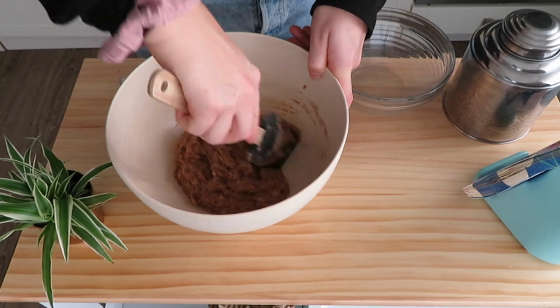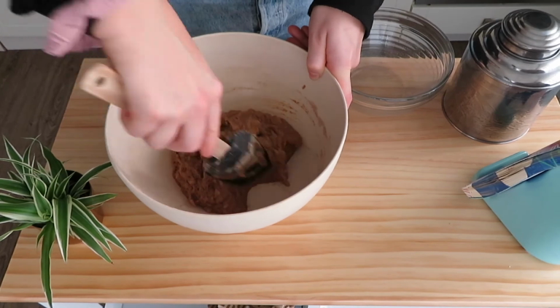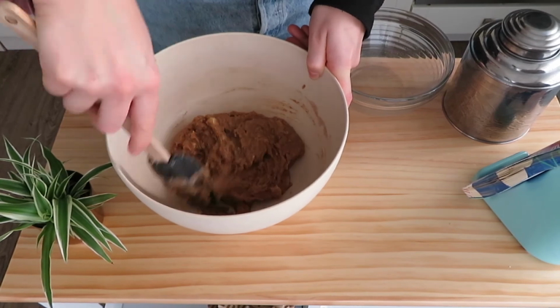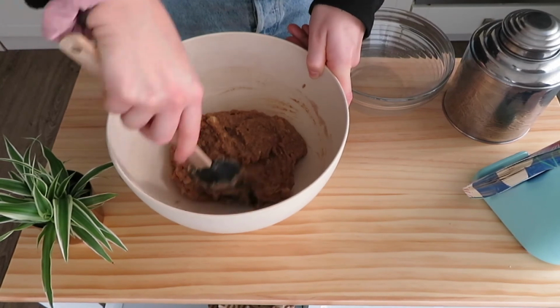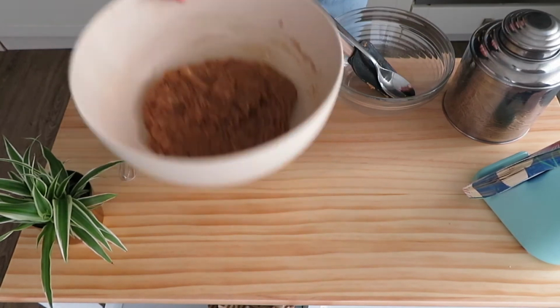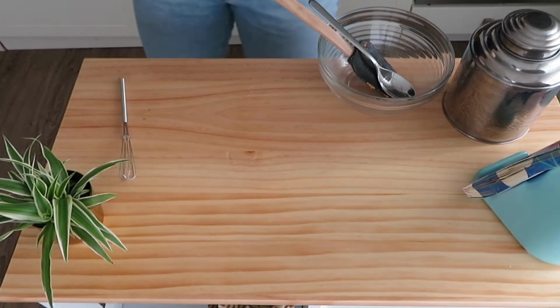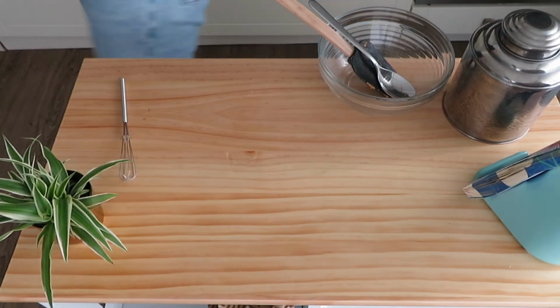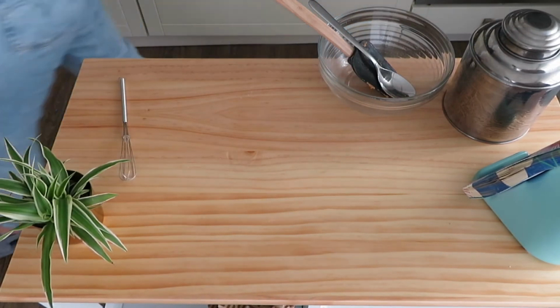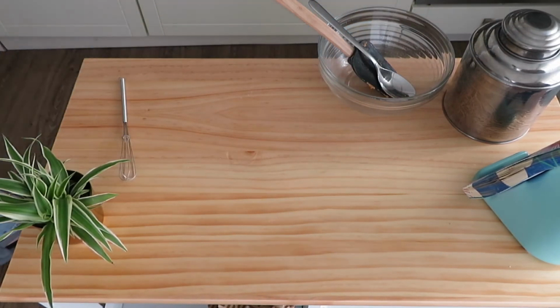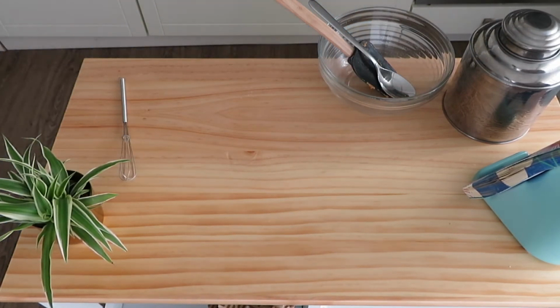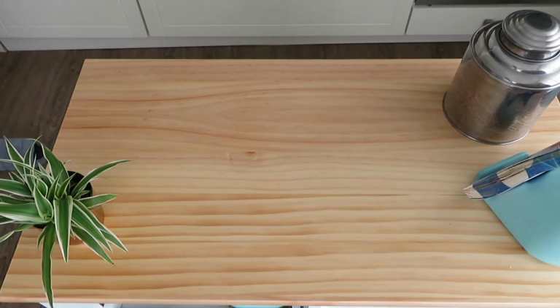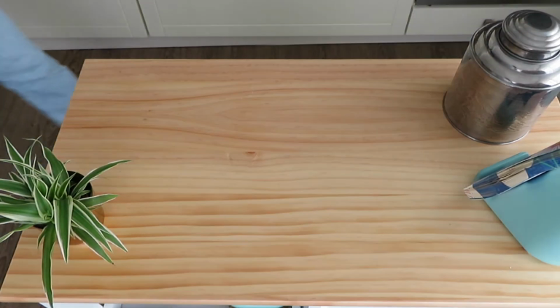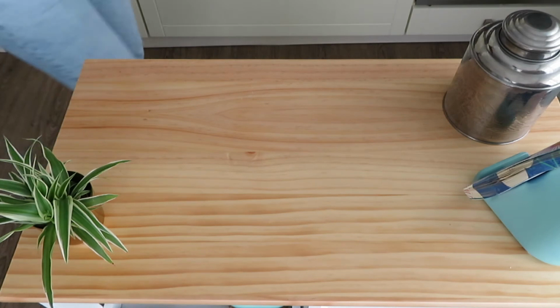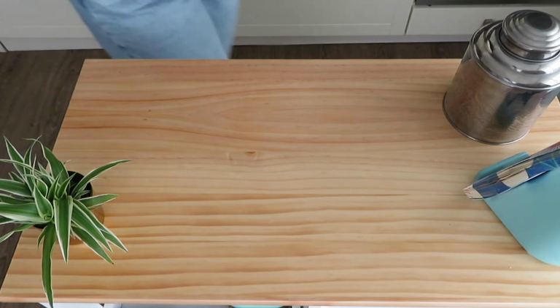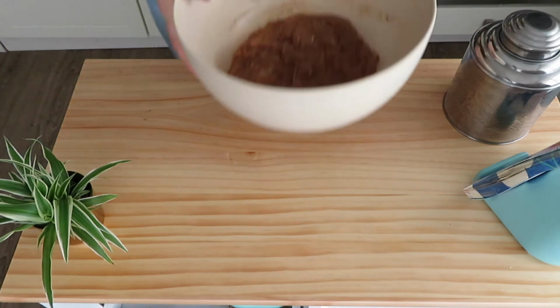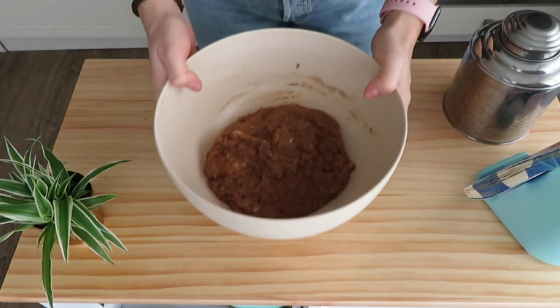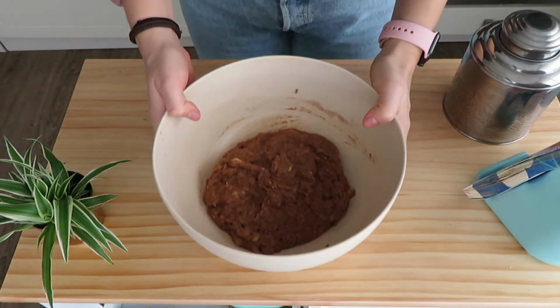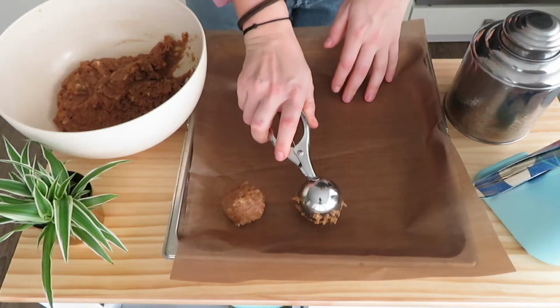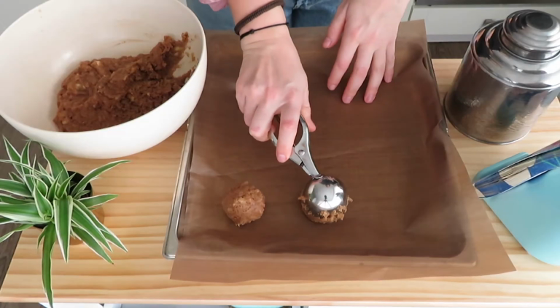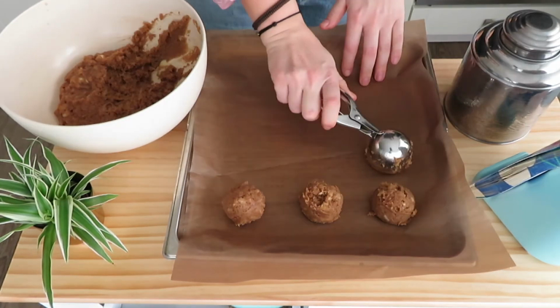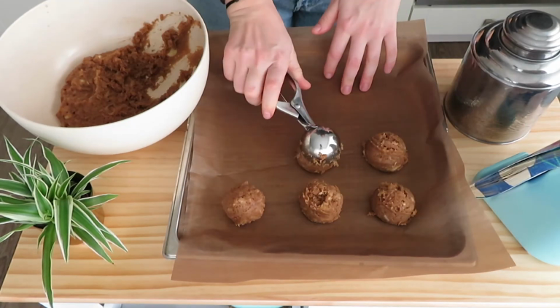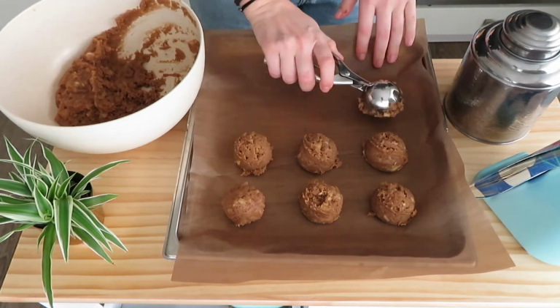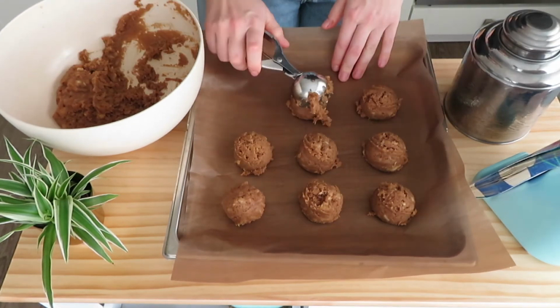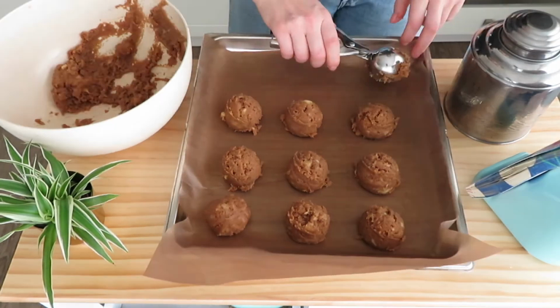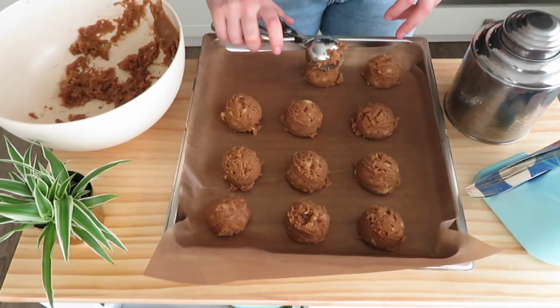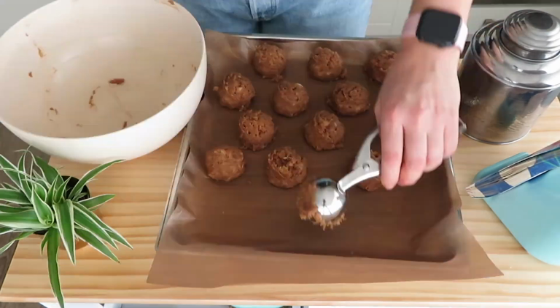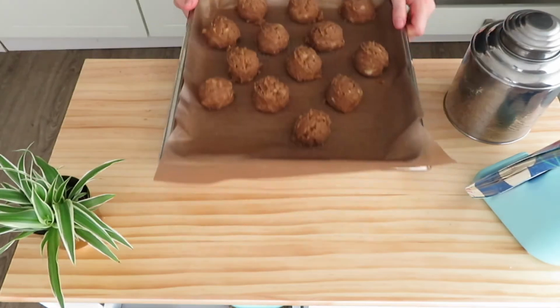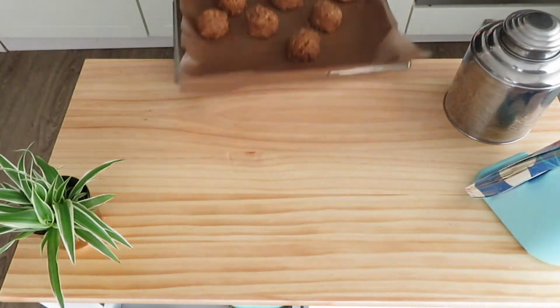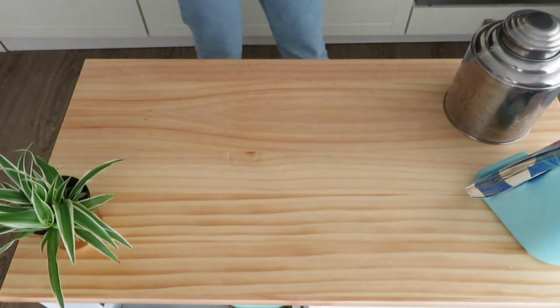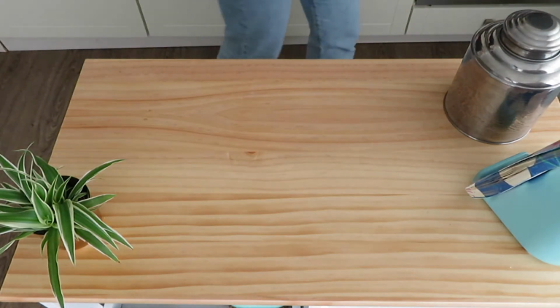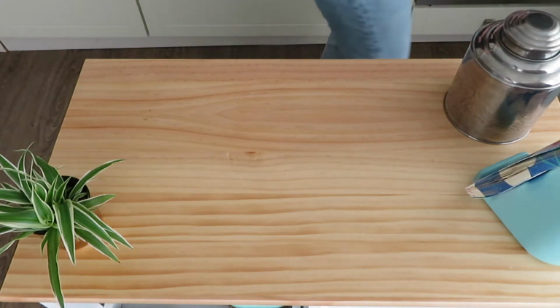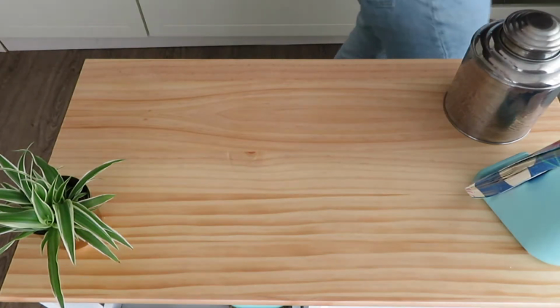You will see the liquid gets absorbed. I leave my mixture for 10 minutes in the fridge before taking it out and rolling or scooping some balls. Then I bake them for about 25 minutes.